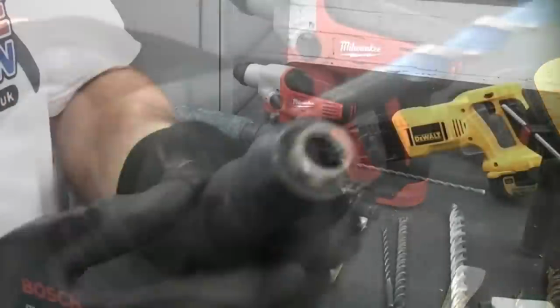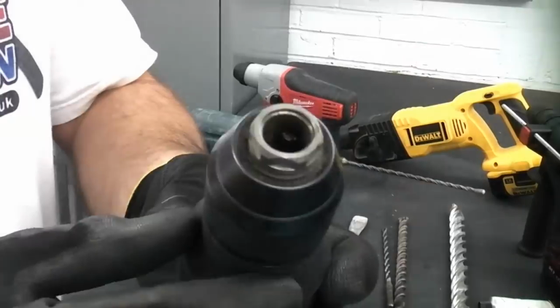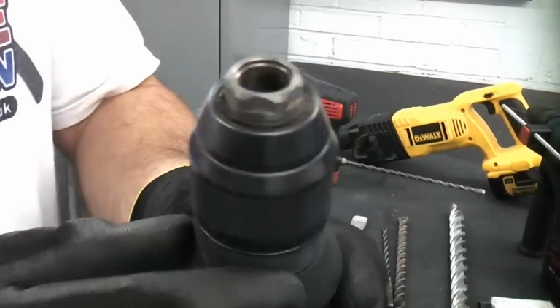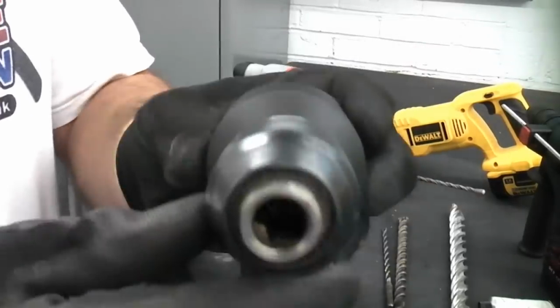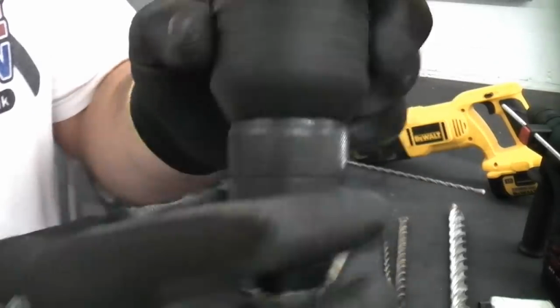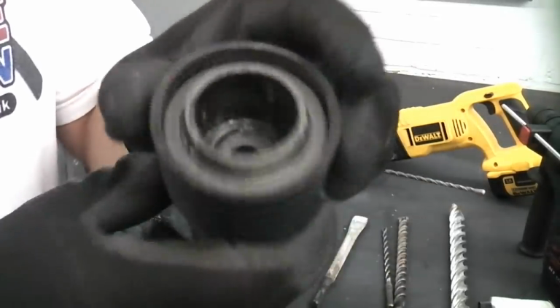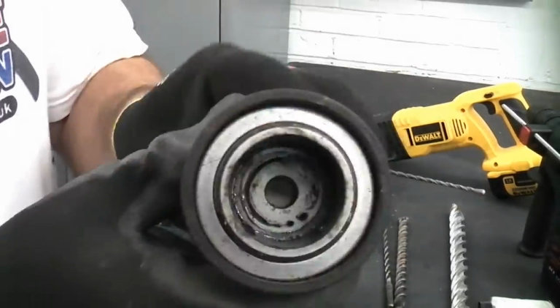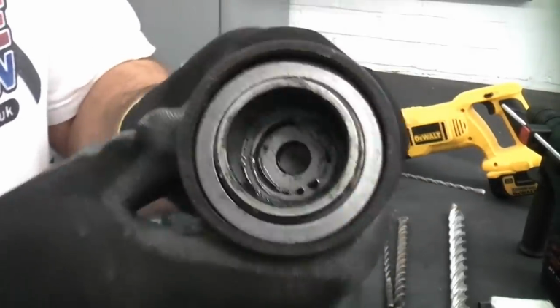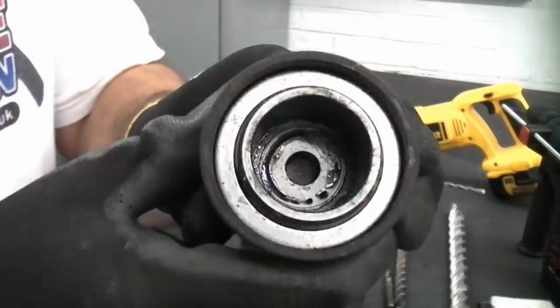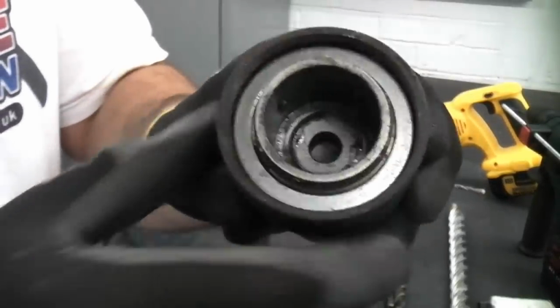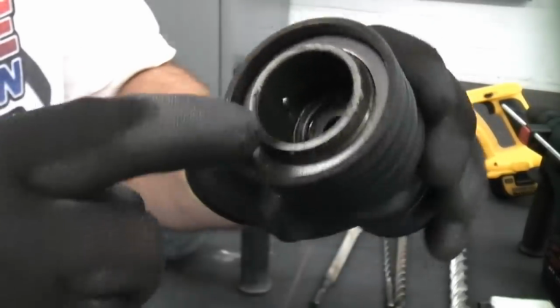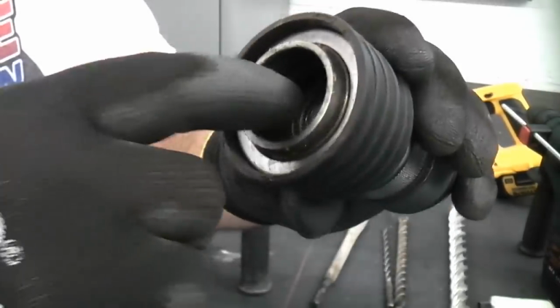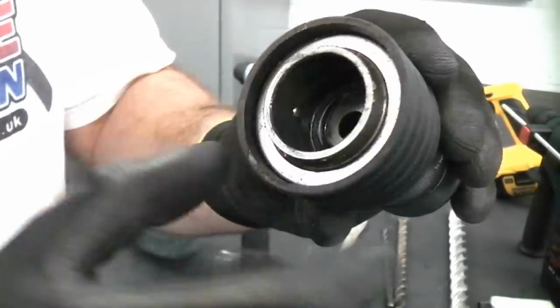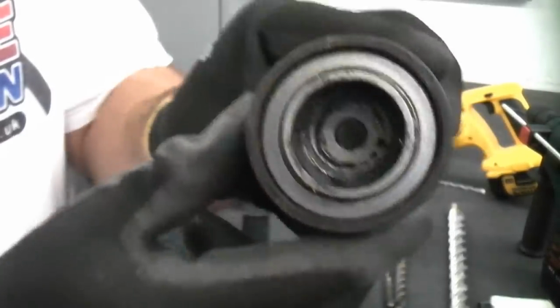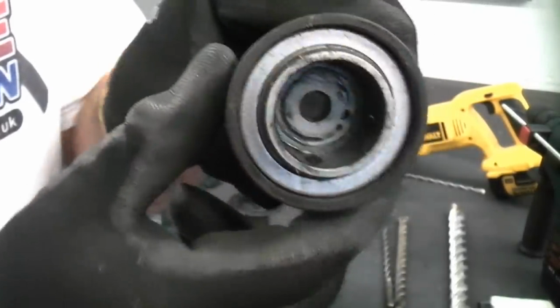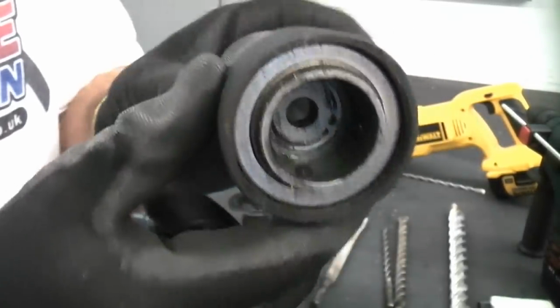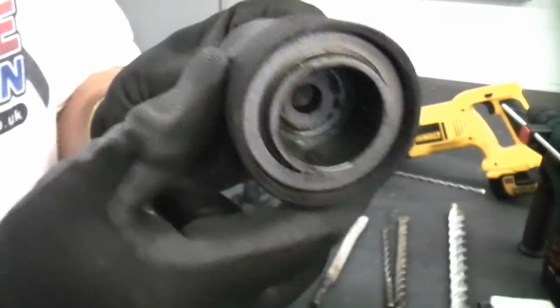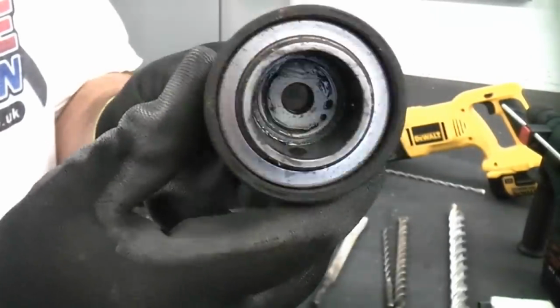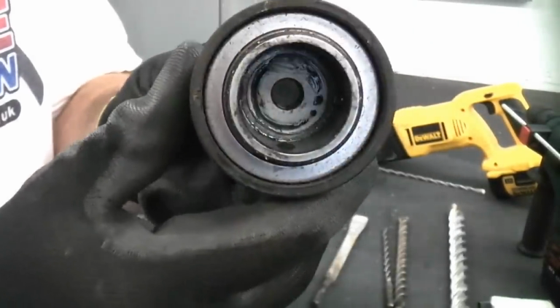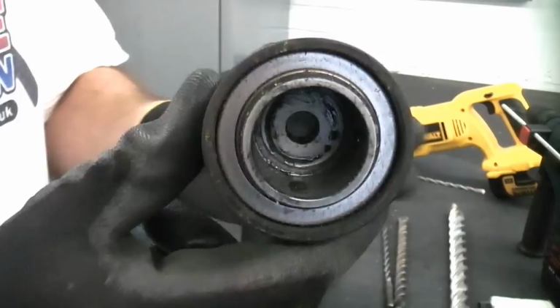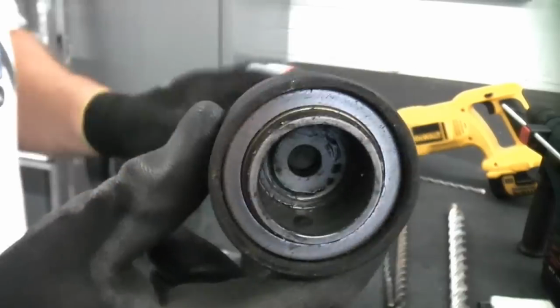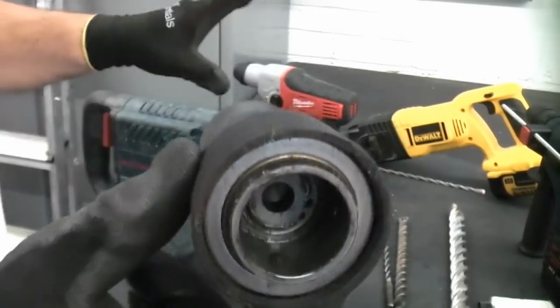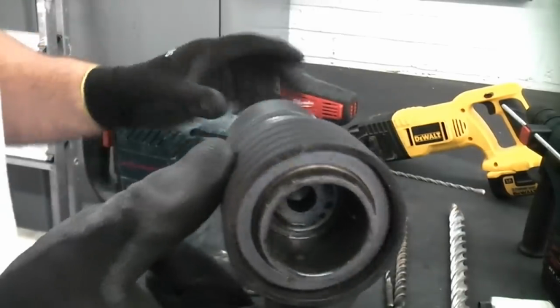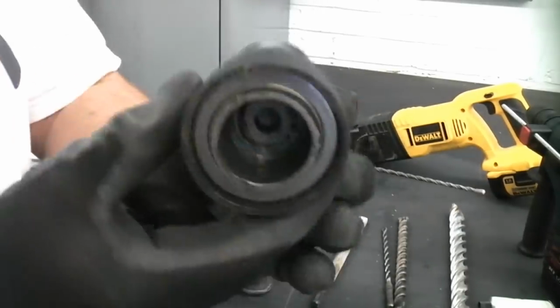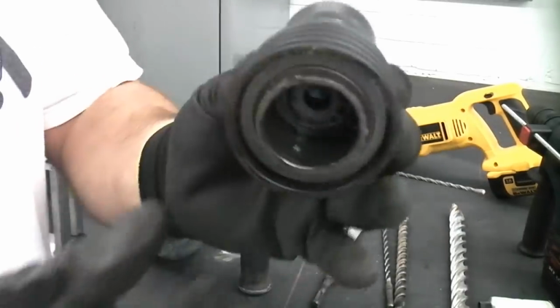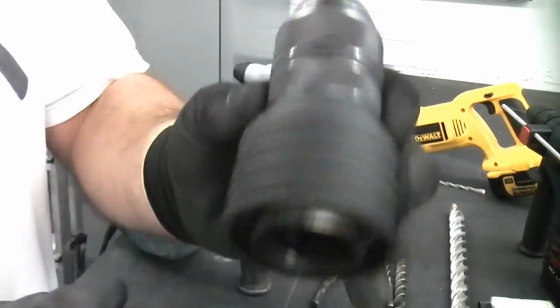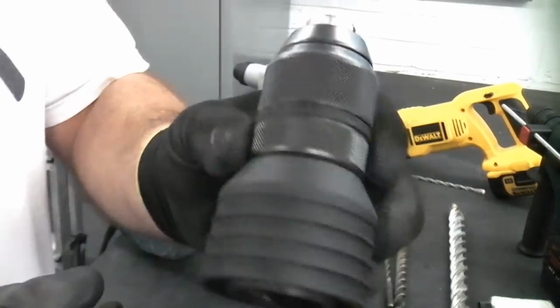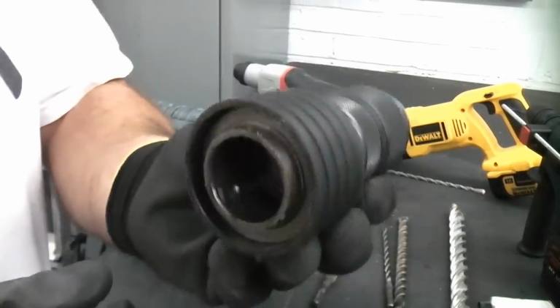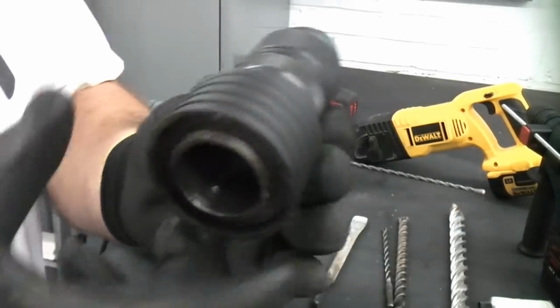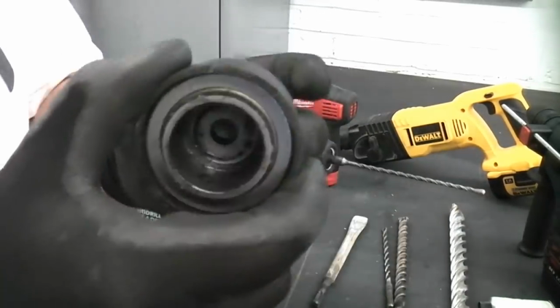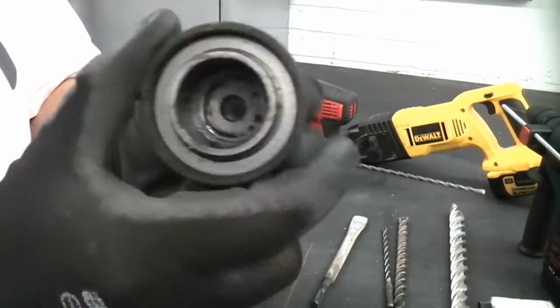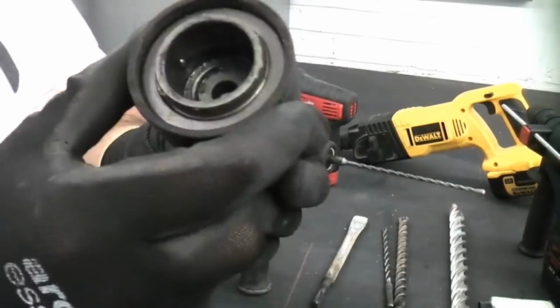If you look at the keyless chuck for the machine, you can see that the actual bore doesn't go all the way through it. That is the reason why you should never use hammer action once you've put the keyless chuck on the machine — you'll just damage the chuck.